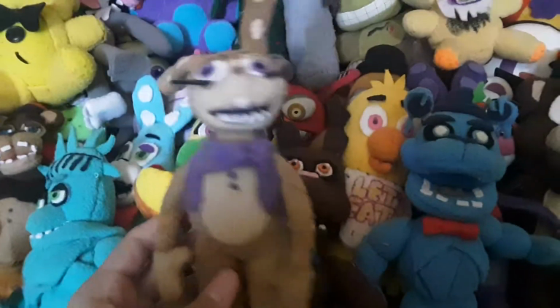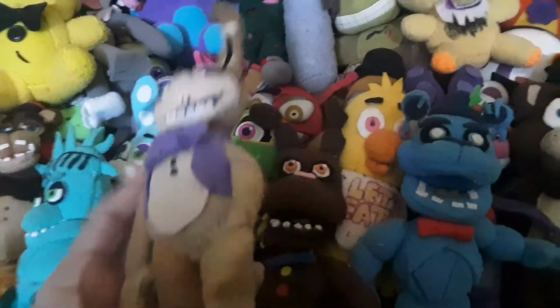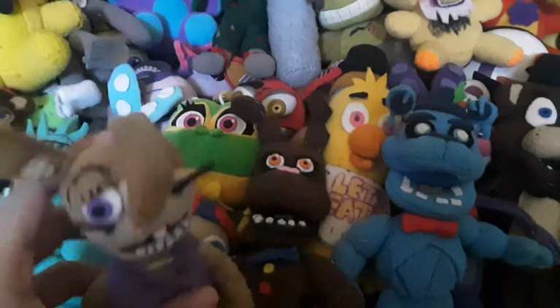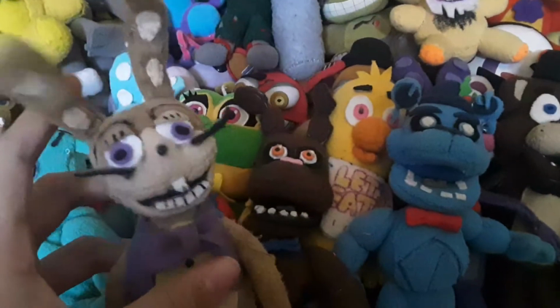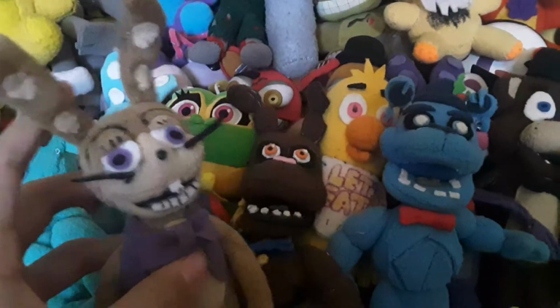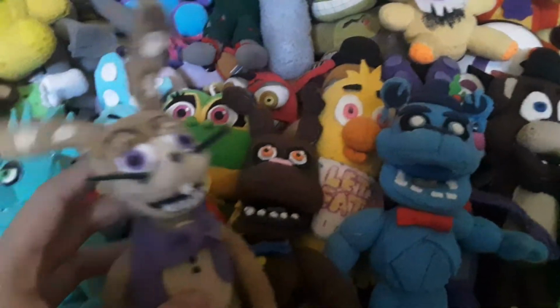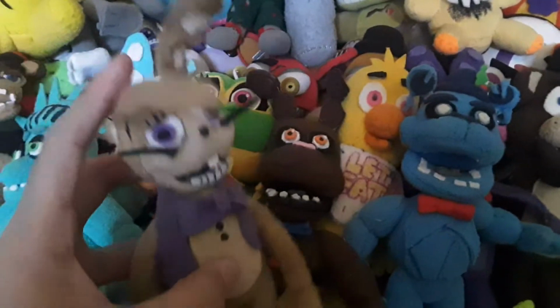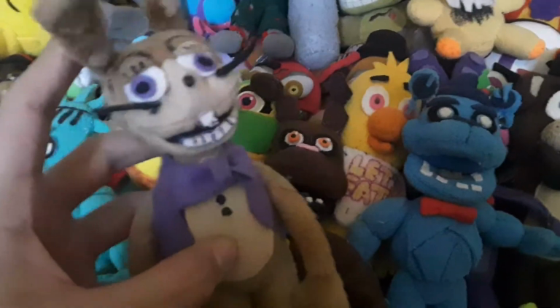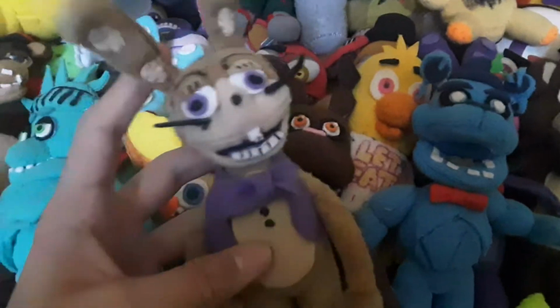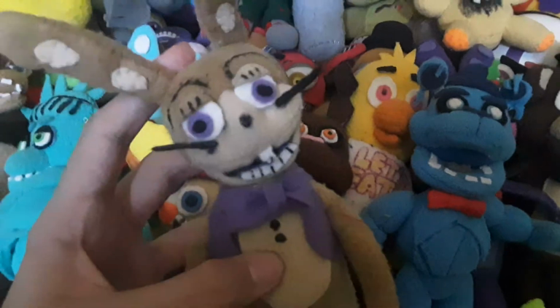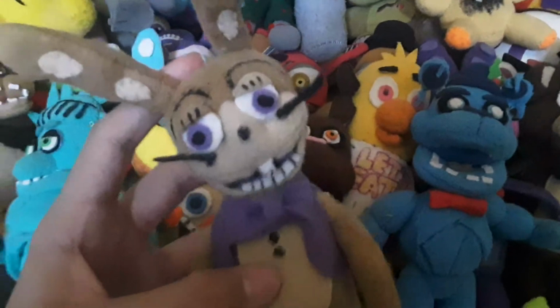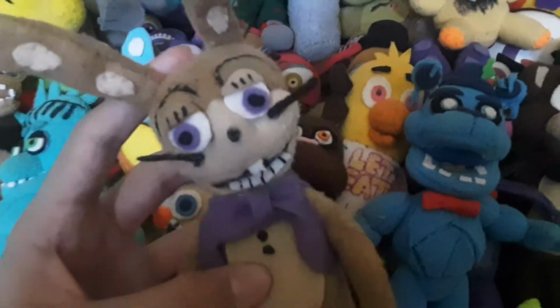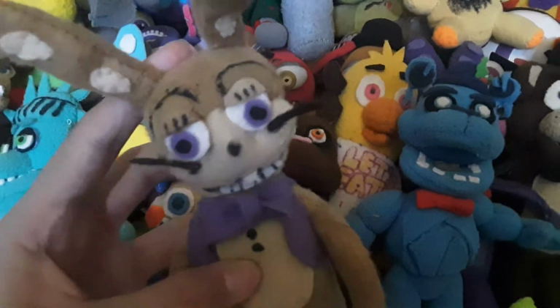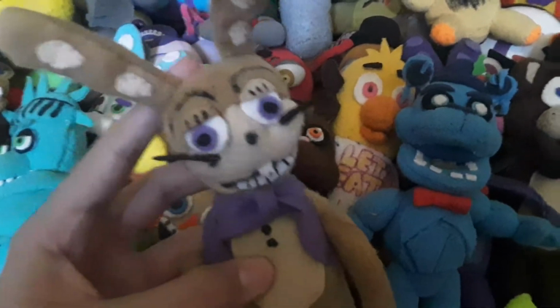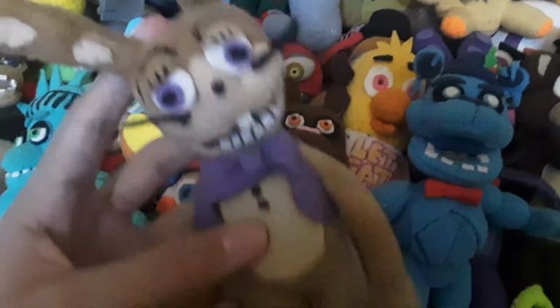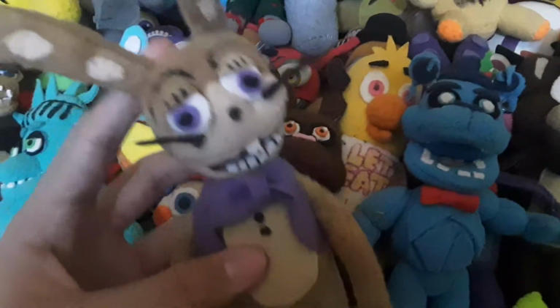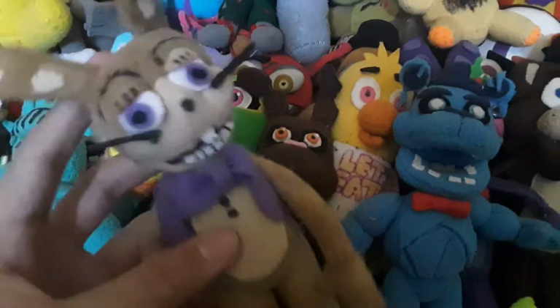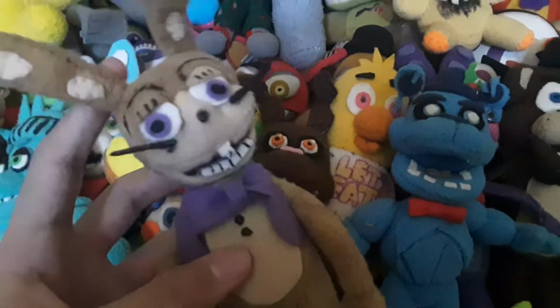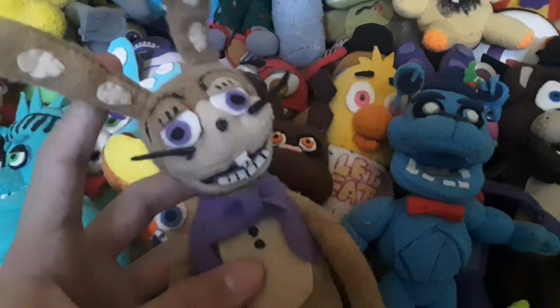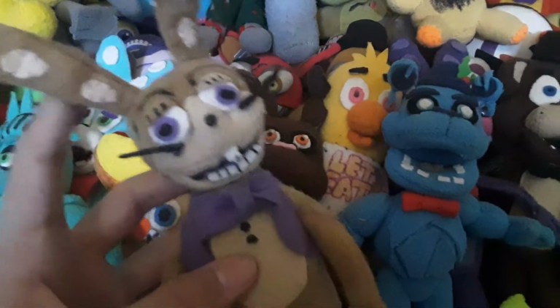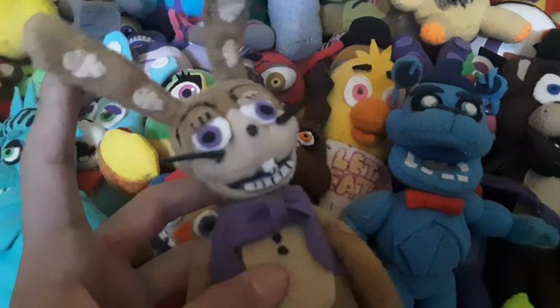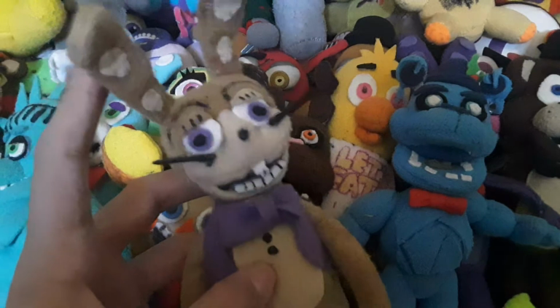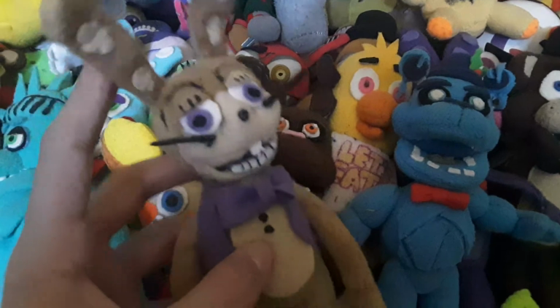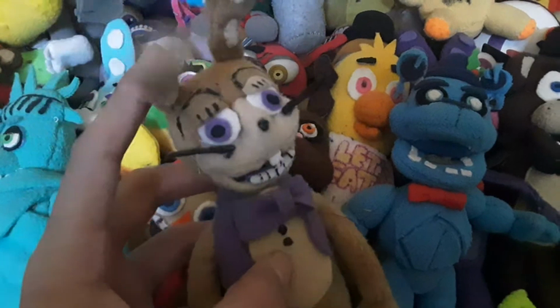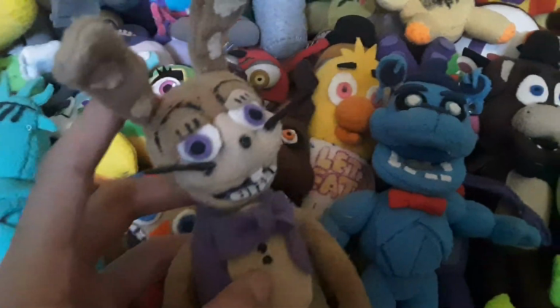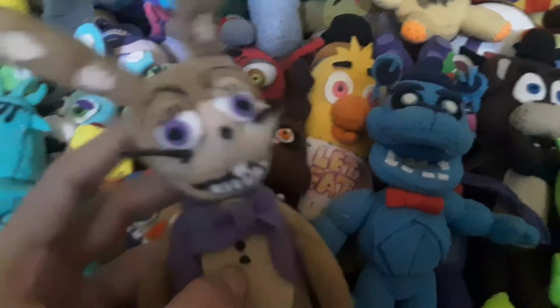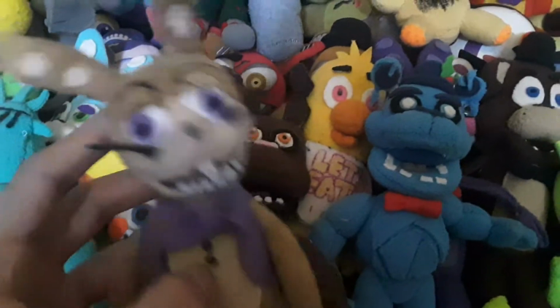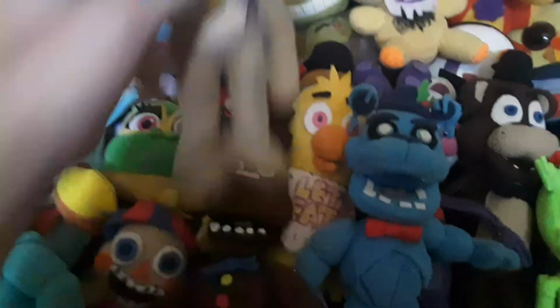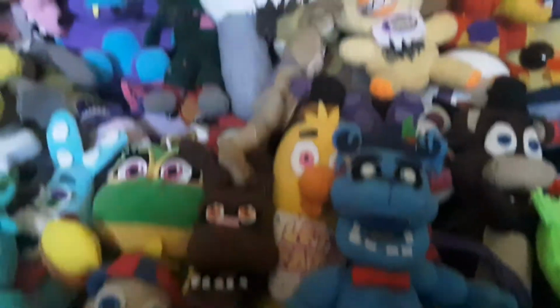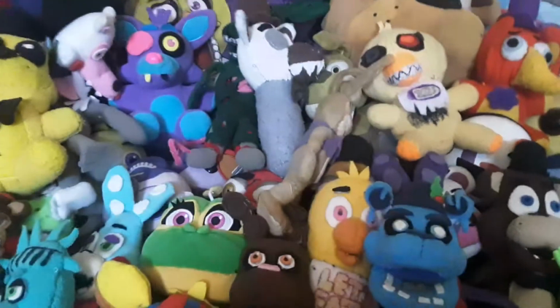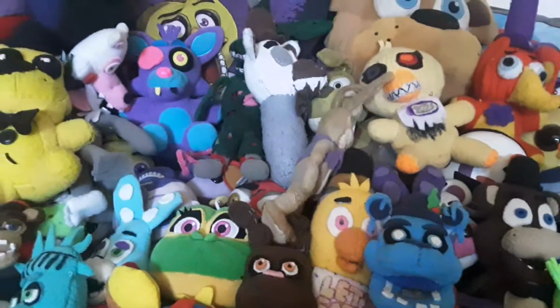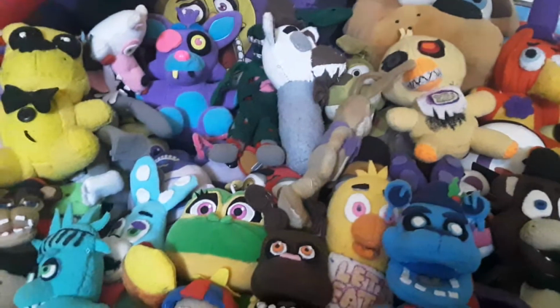Here's Glitchtrap — you've technically seen this one already, but only the head. I made Glitchtrap, and I'm probably the only one who made a plush of Glitchtrap and actually got the colors right, because everyone keeps making him out of yellow. I mean, he is a Spring Bonnie costume, but yeah — that's Glitchtrap.